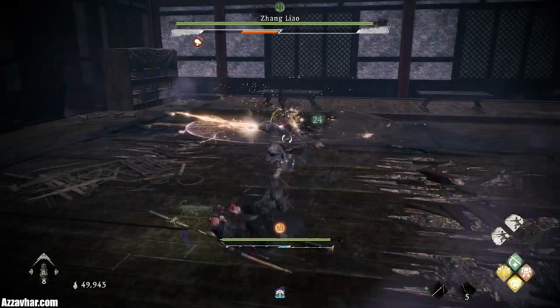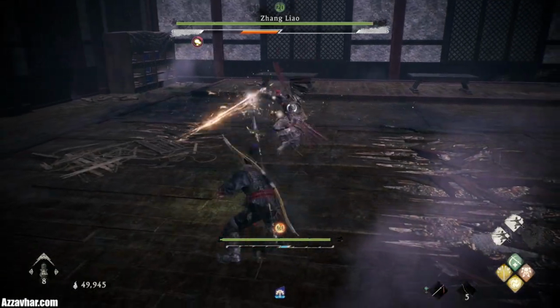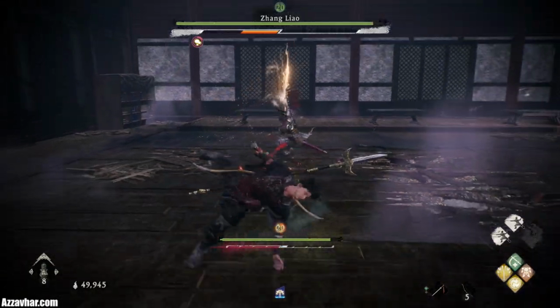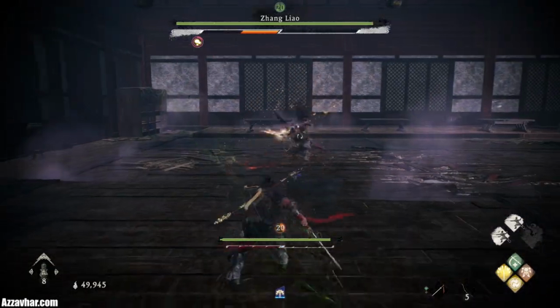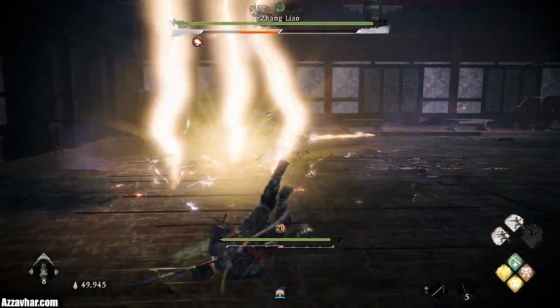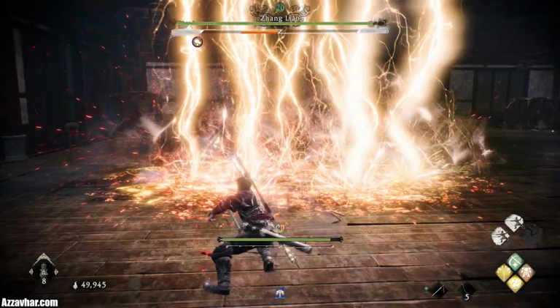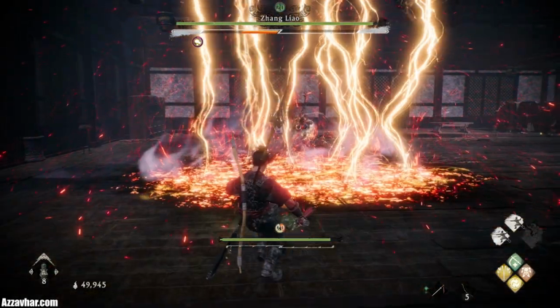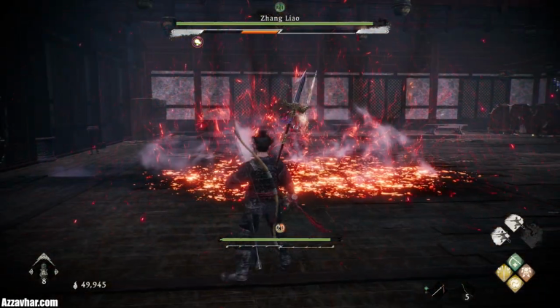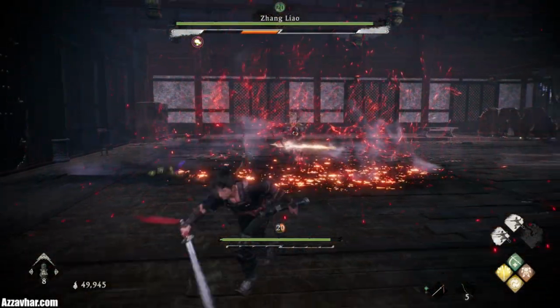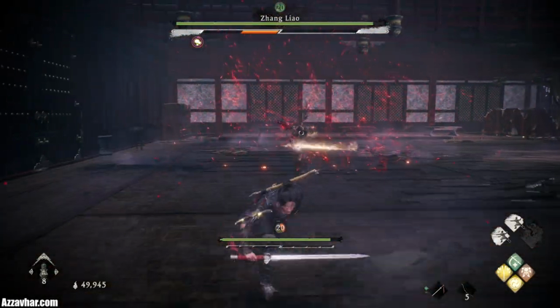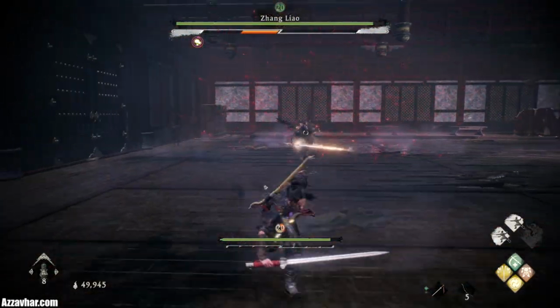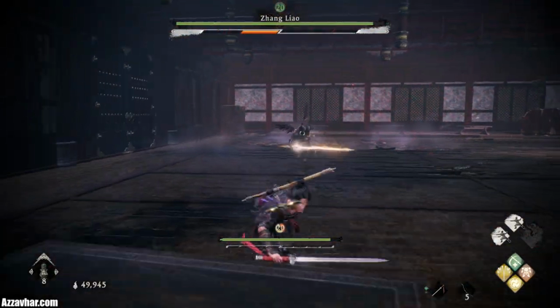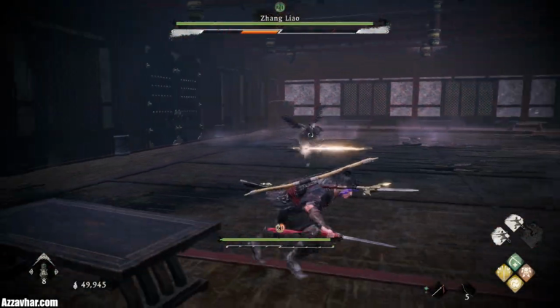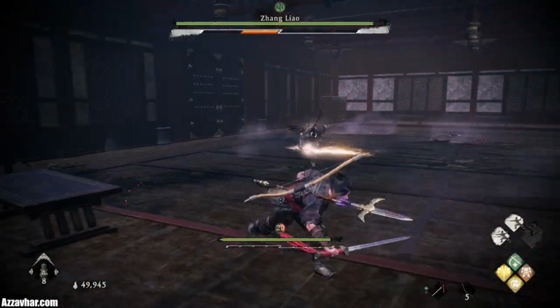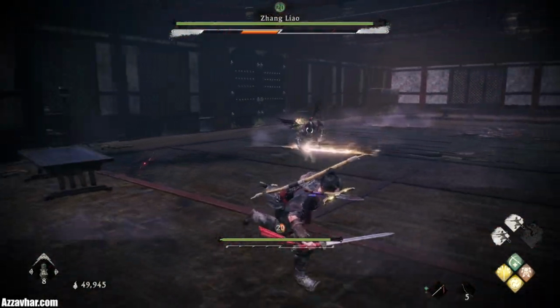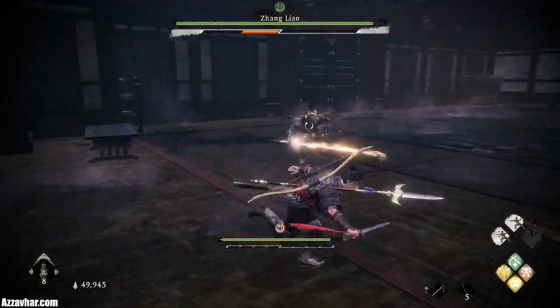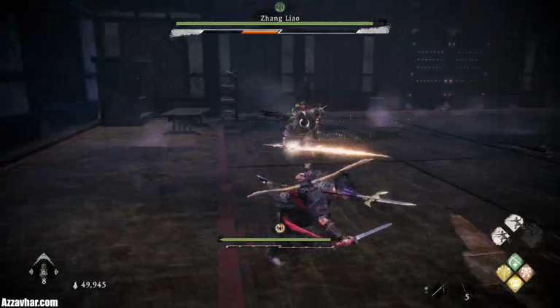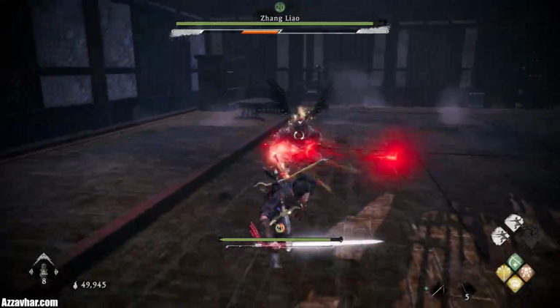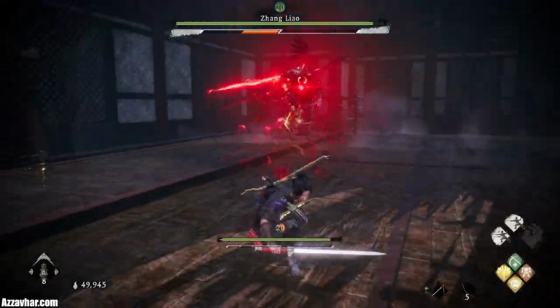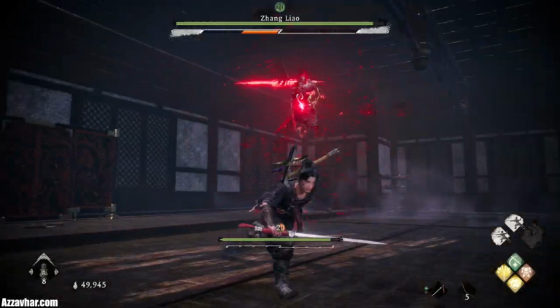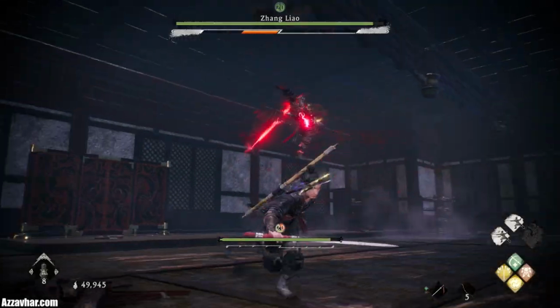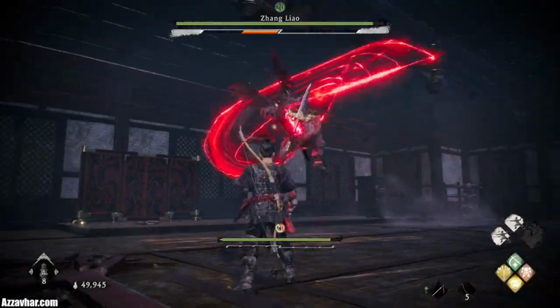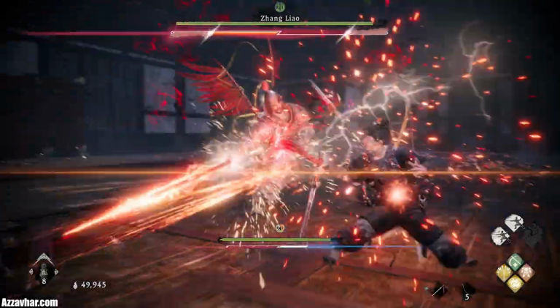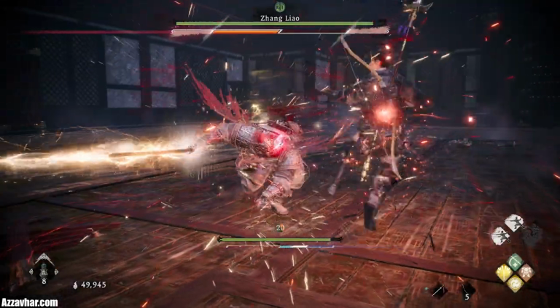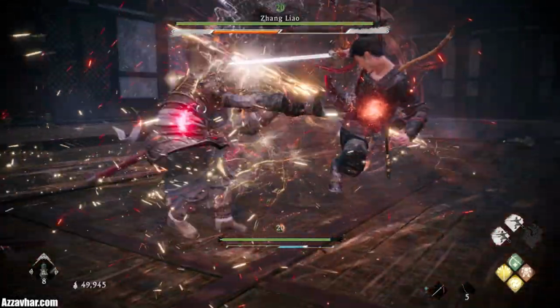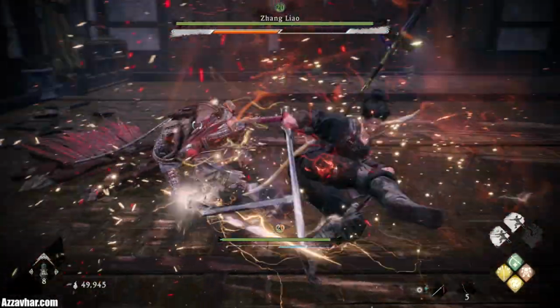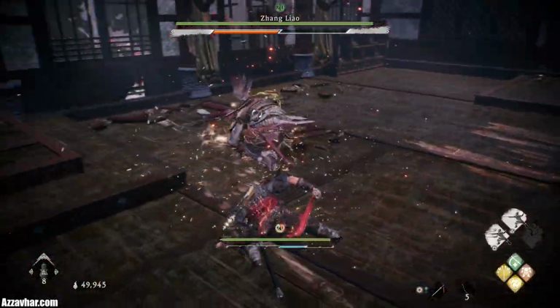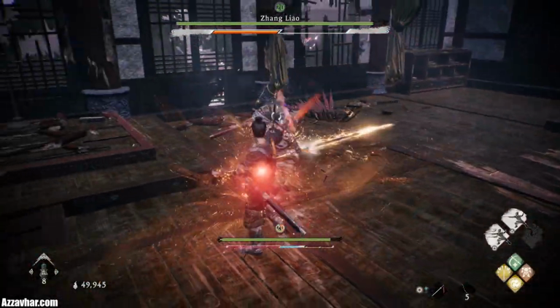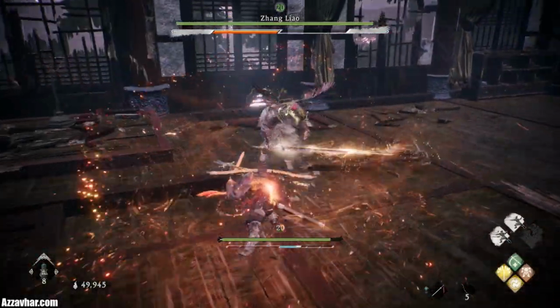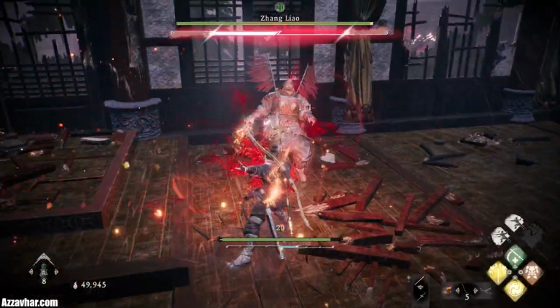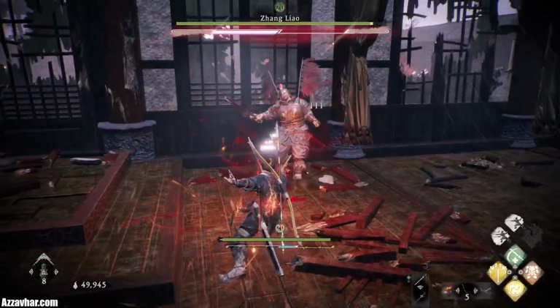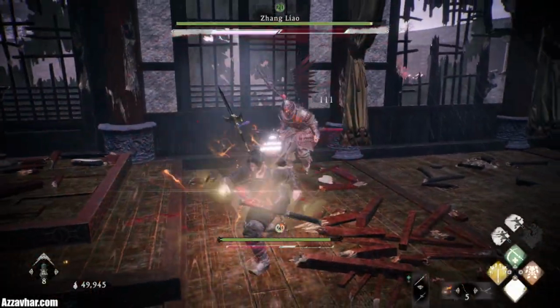The room is quite large so use the edges of the room and just keep running around in circles, baiting these red critical attacks. After doing this for a while you'll eventually break his stance.